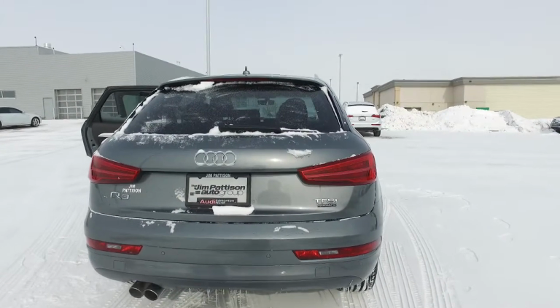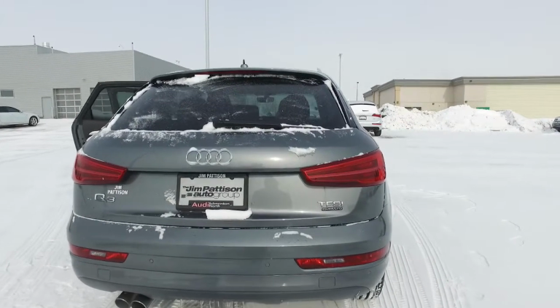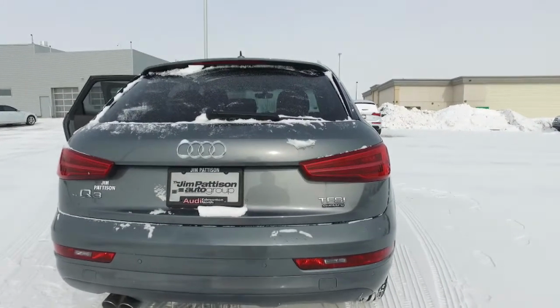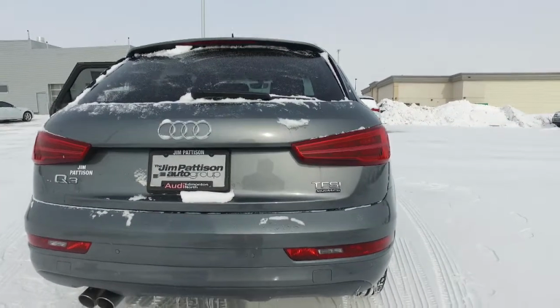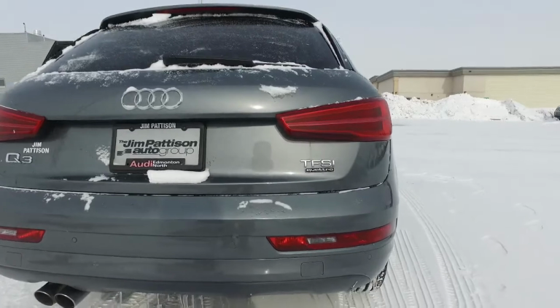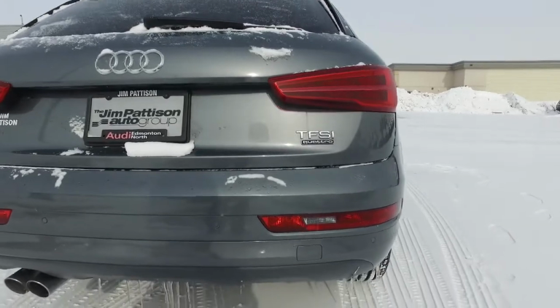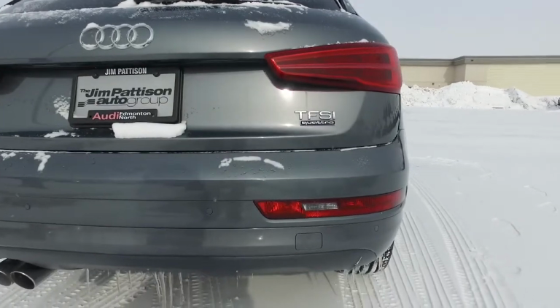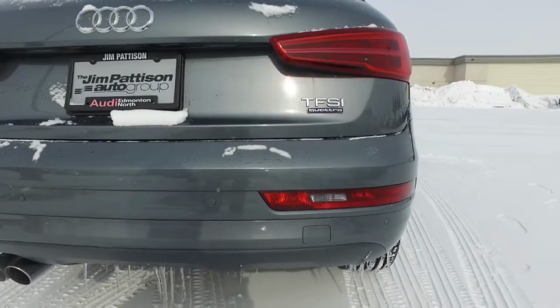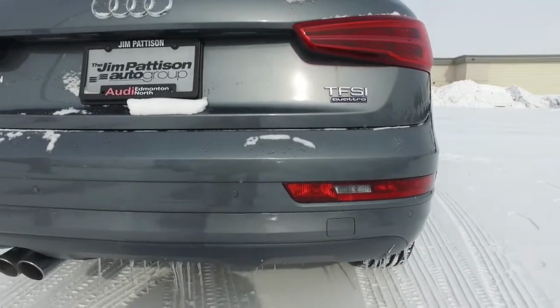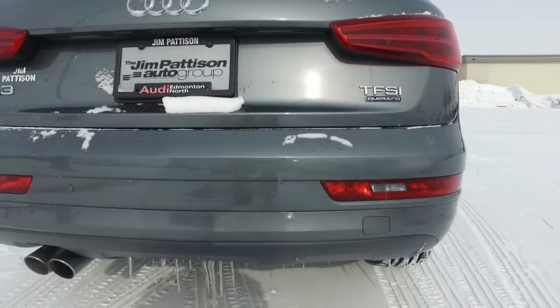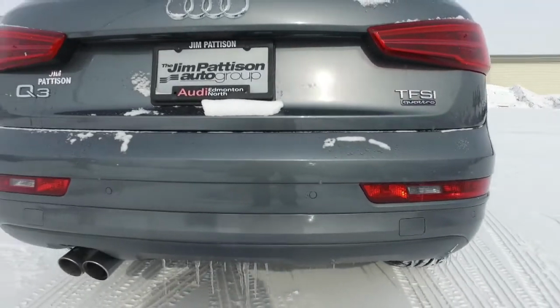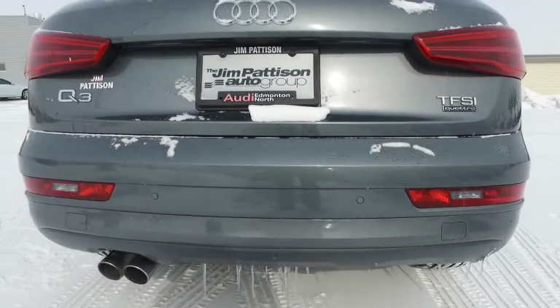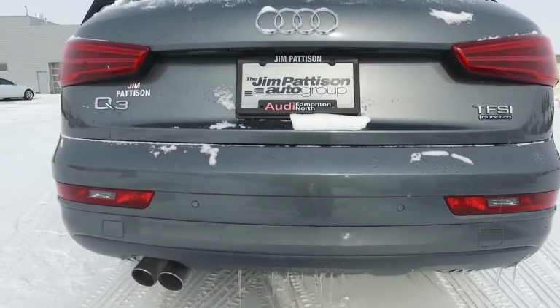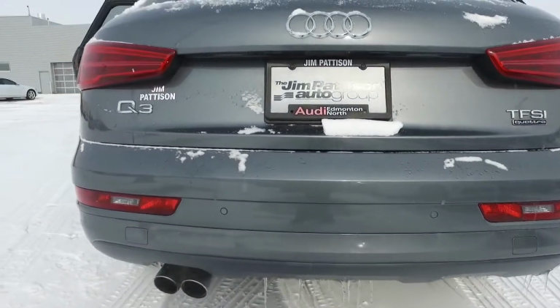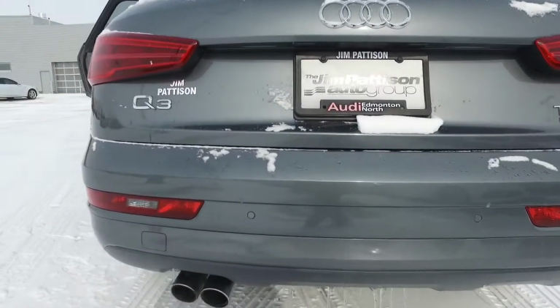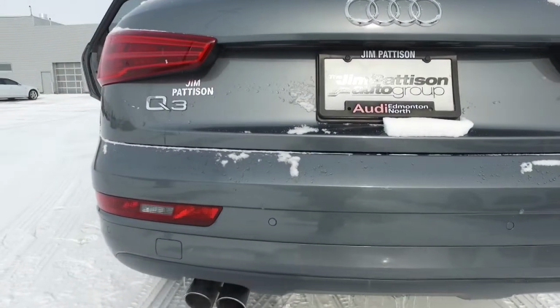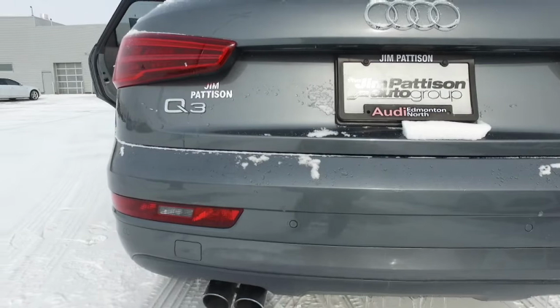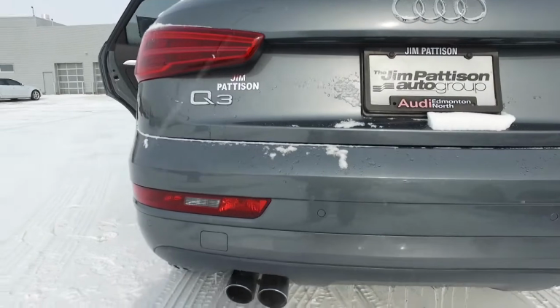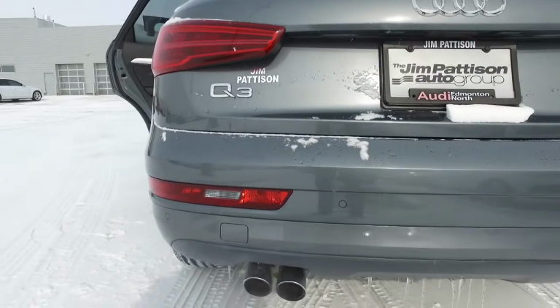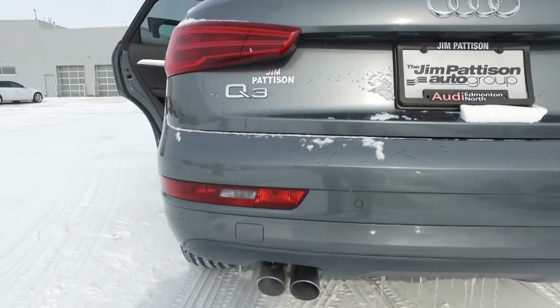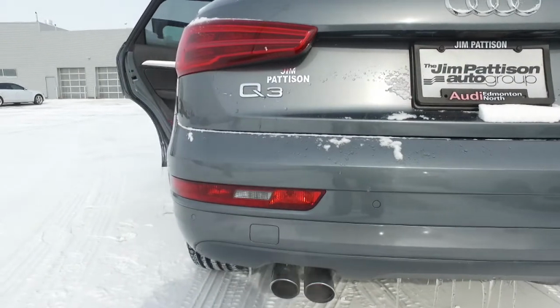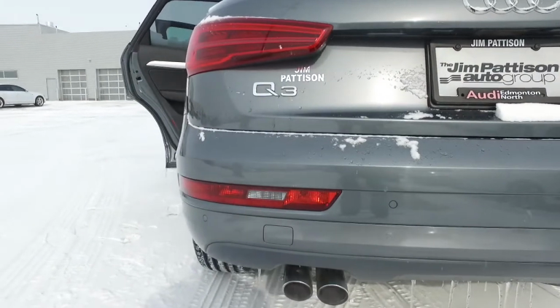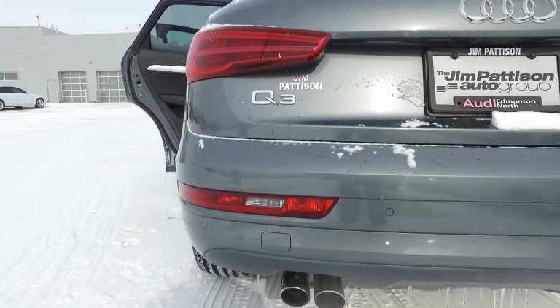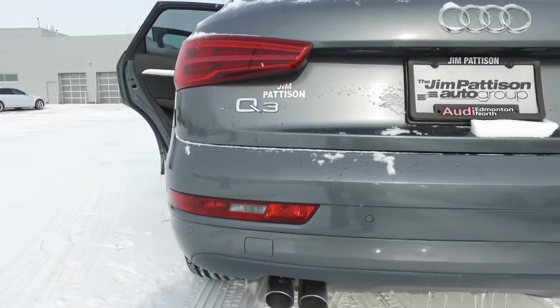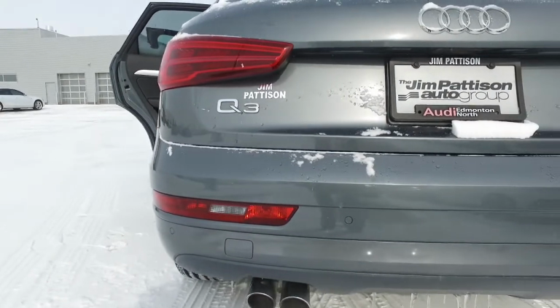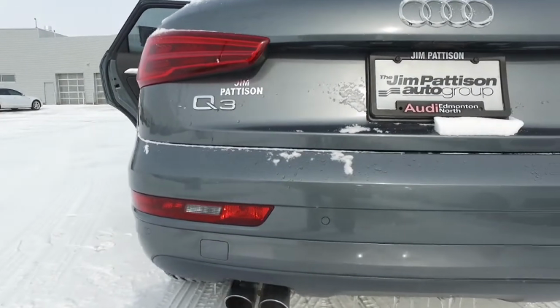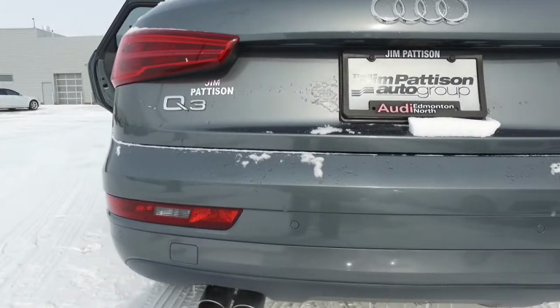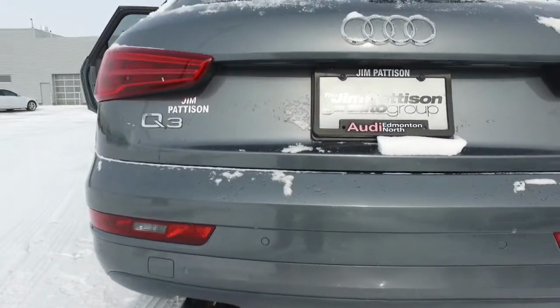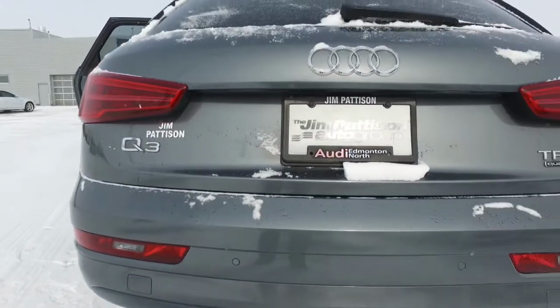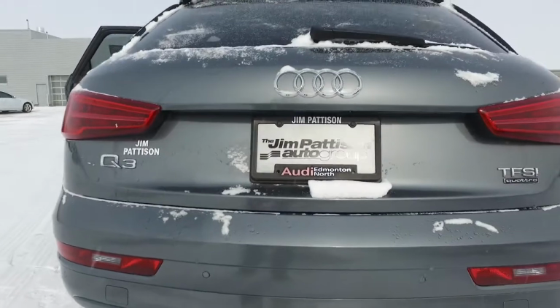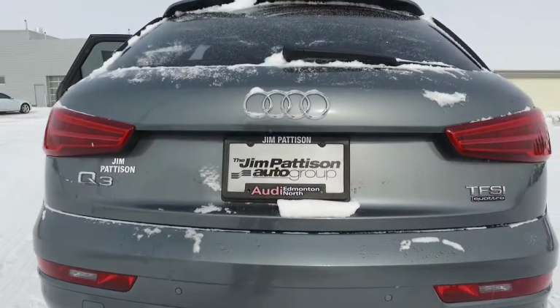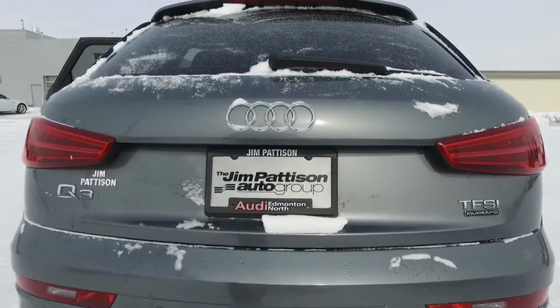We've got our nice backup sensors — it's an audible sensor that will beep until you are about 30 centimeters away from an object, and it'll give you a solid tone at that point.